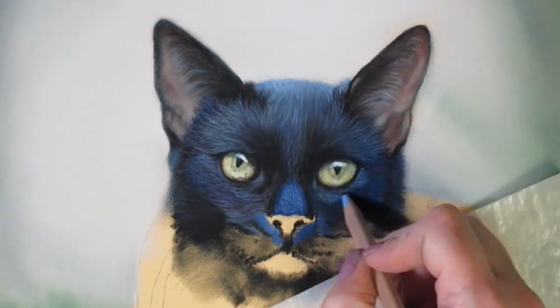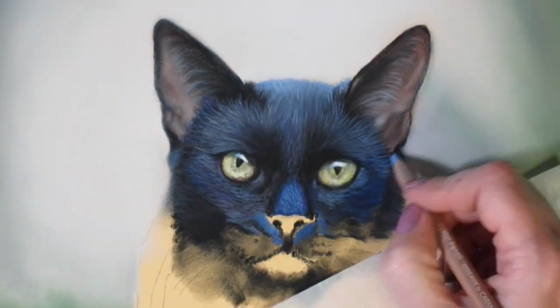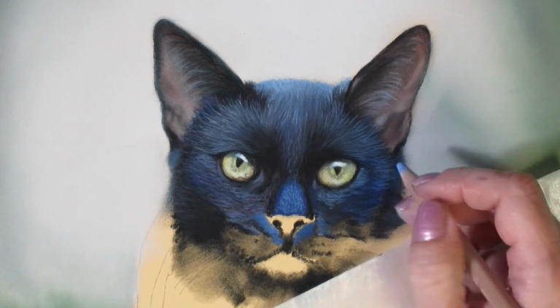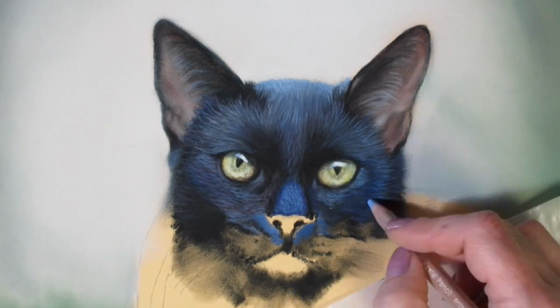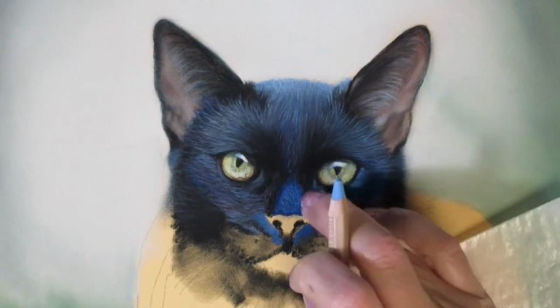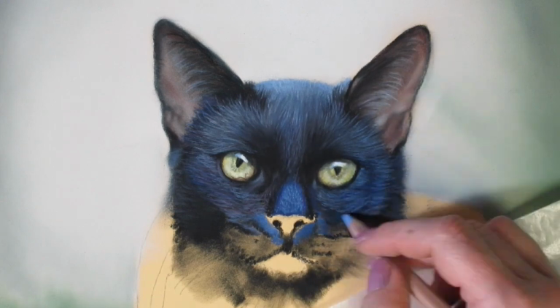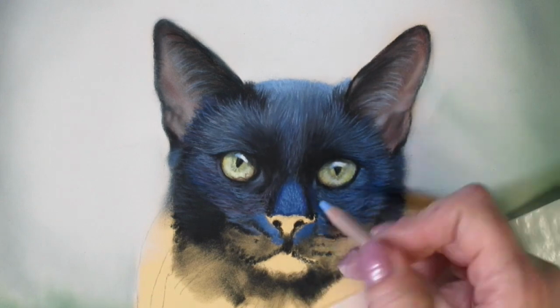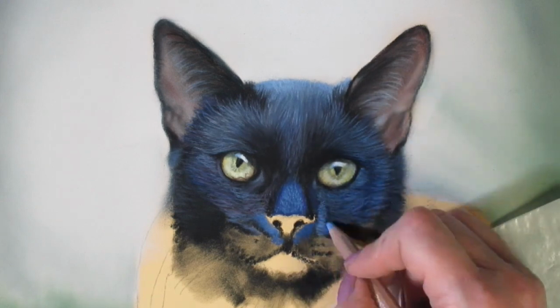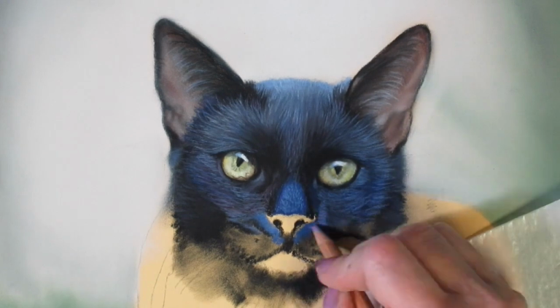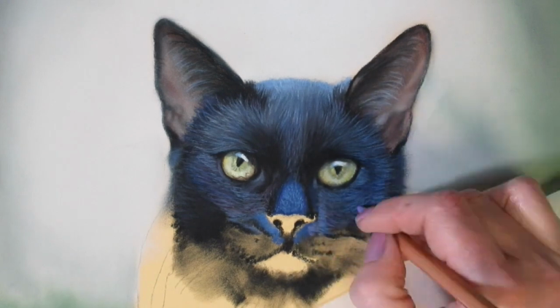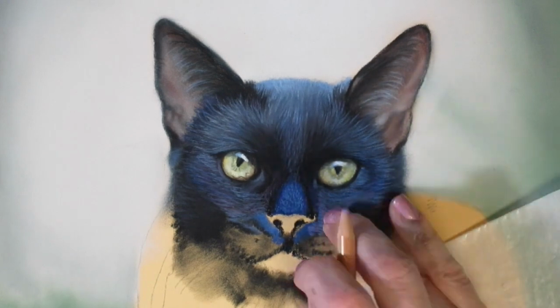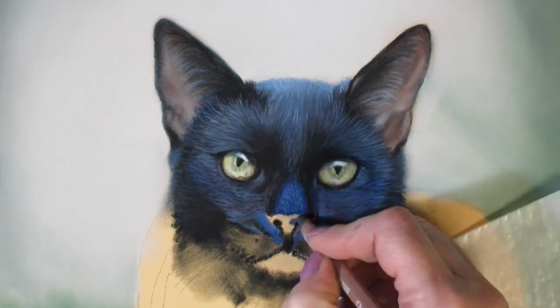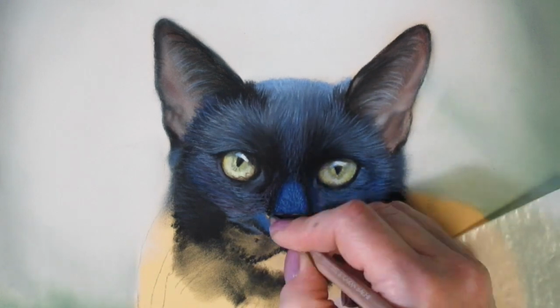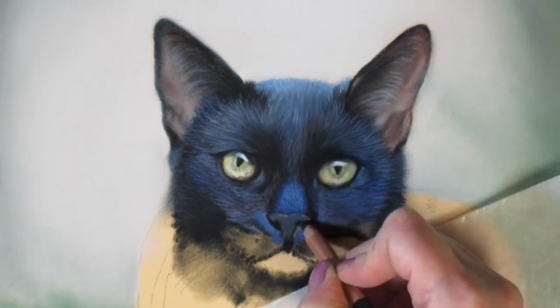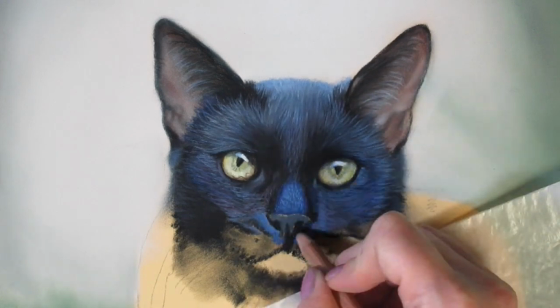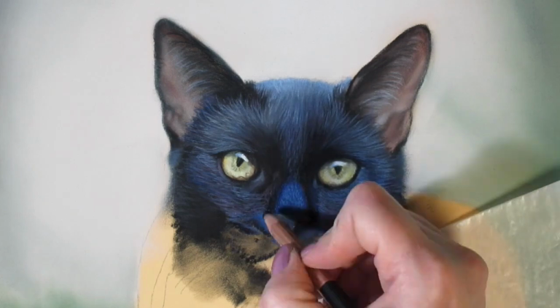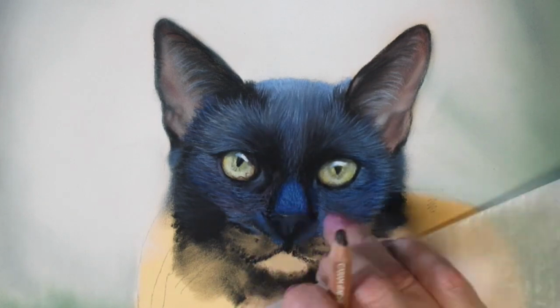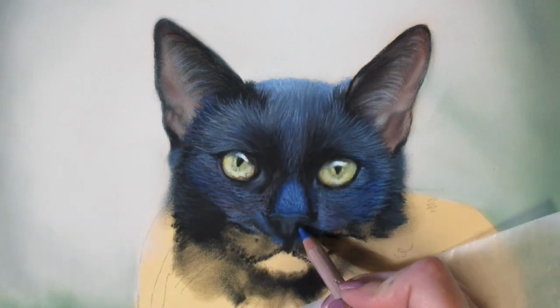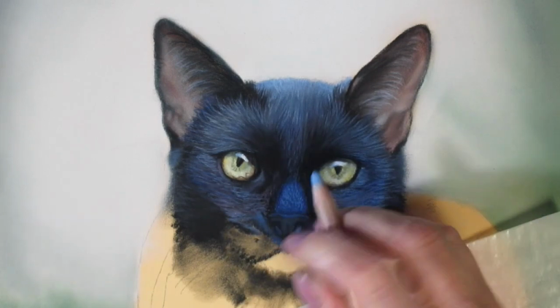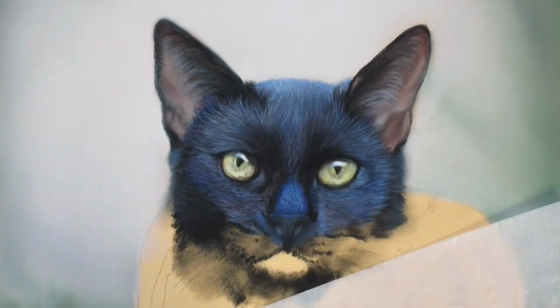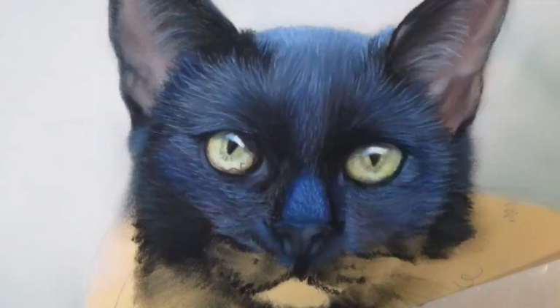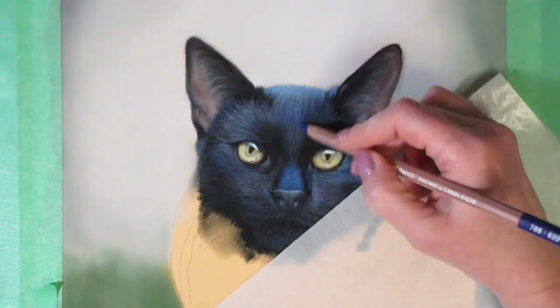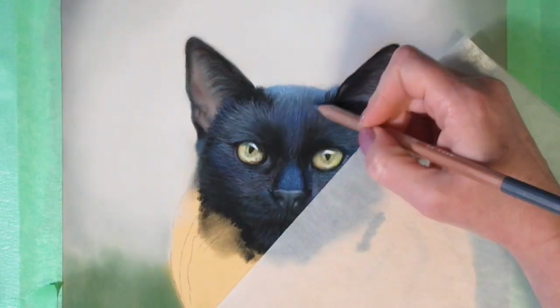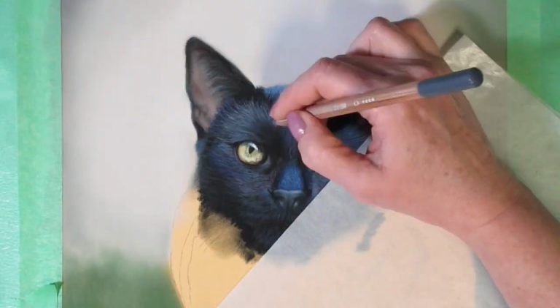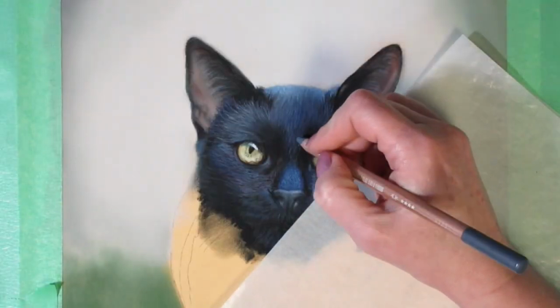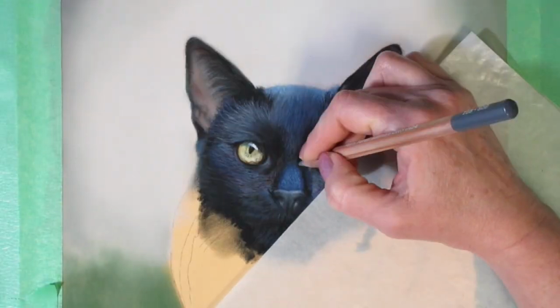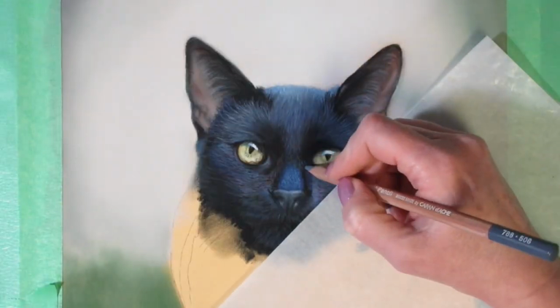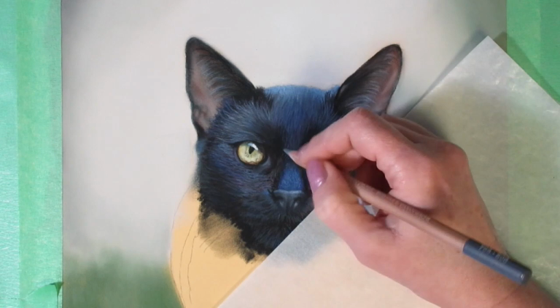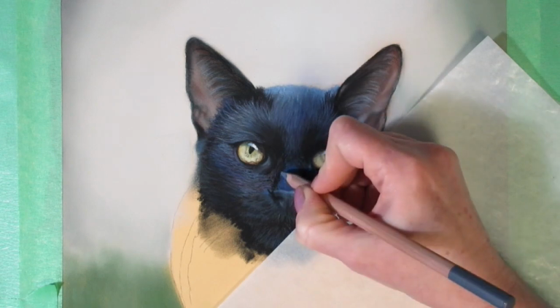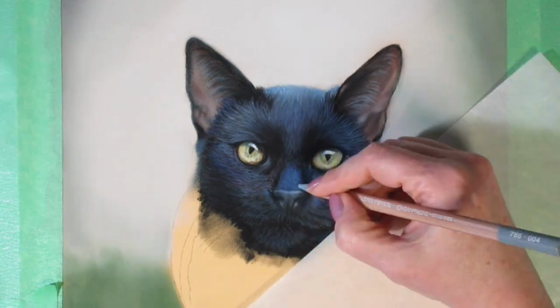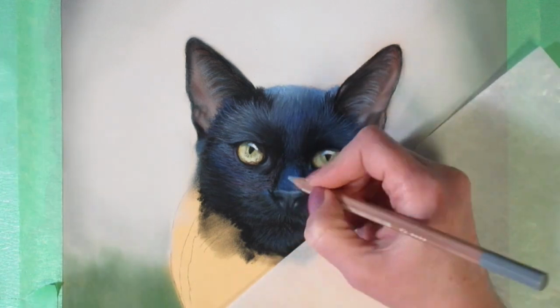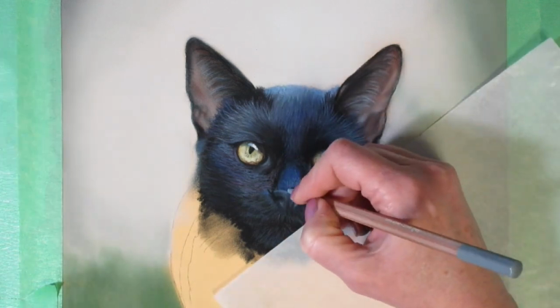I always want a minimum of three colors so that my pieces have depth. By this I mean I apply a dark base layer — so my blacks in this situation.